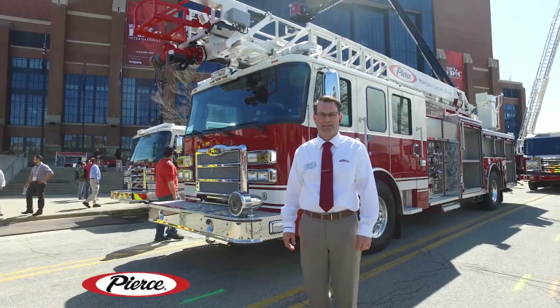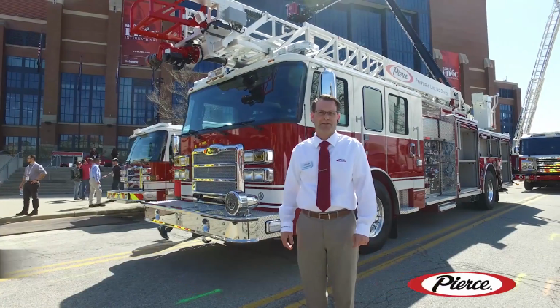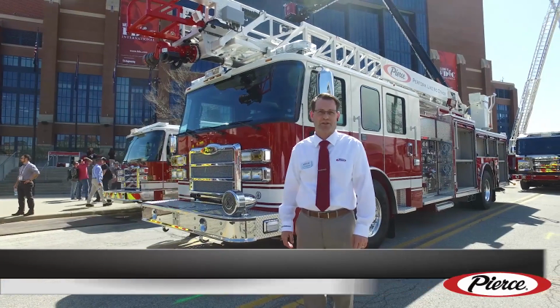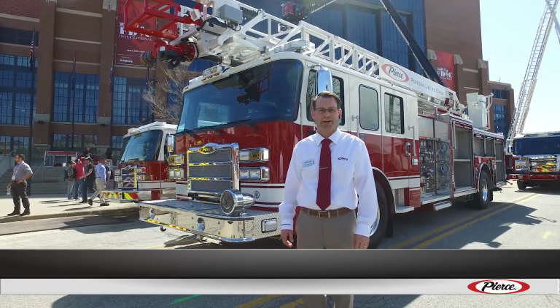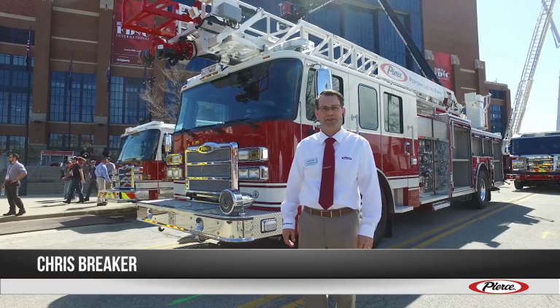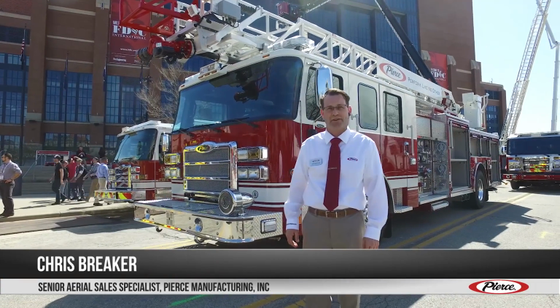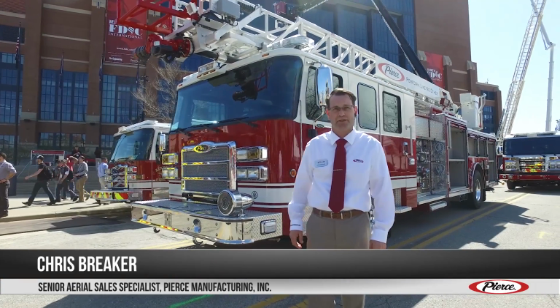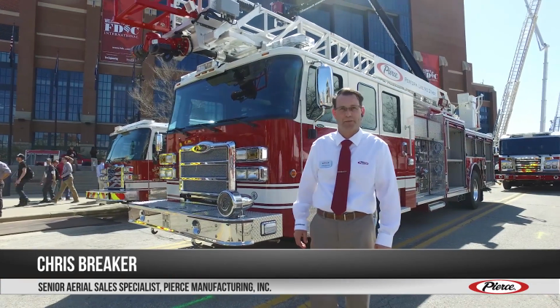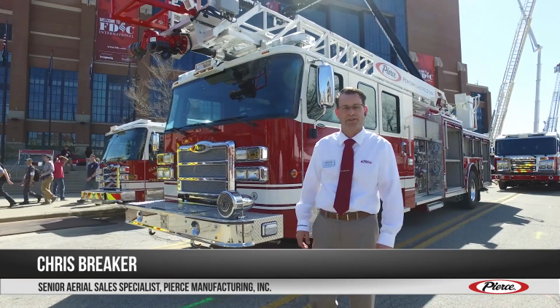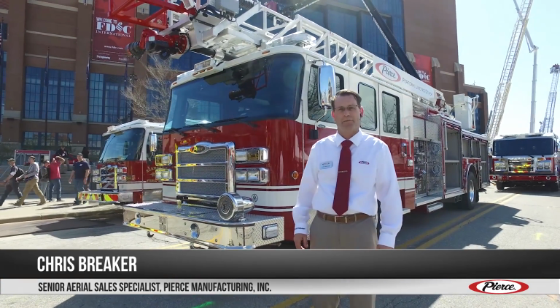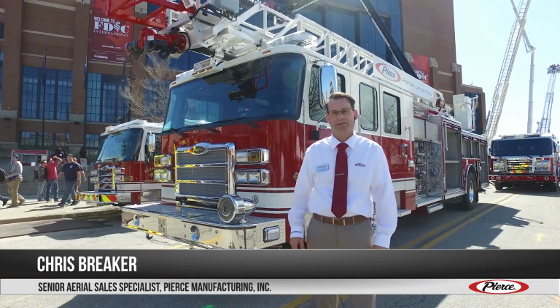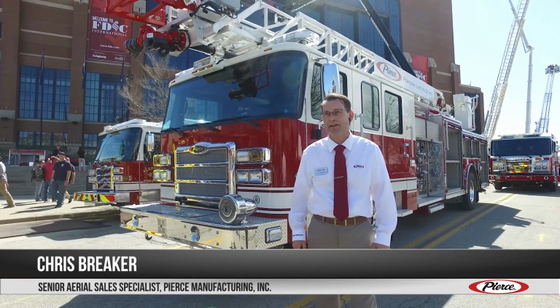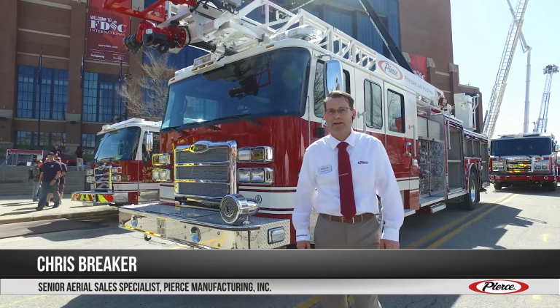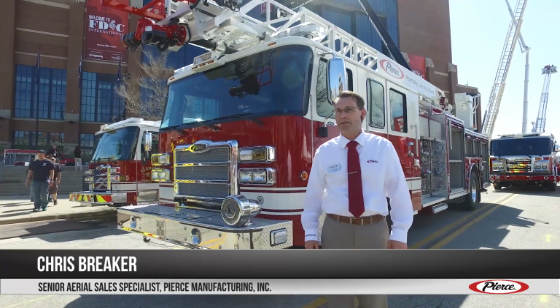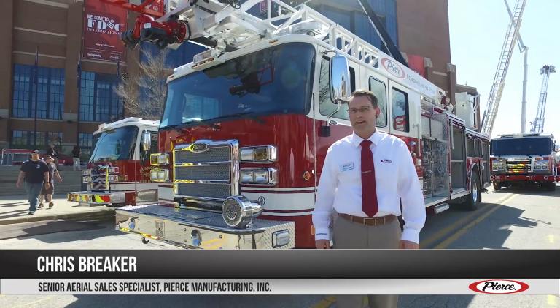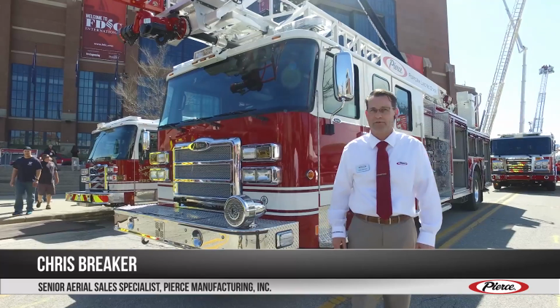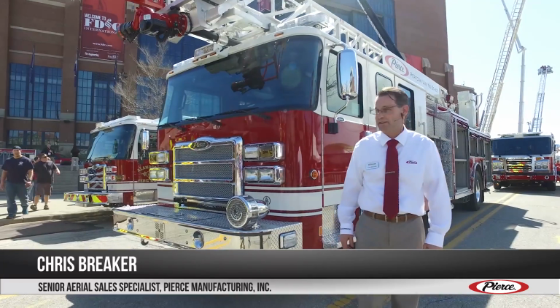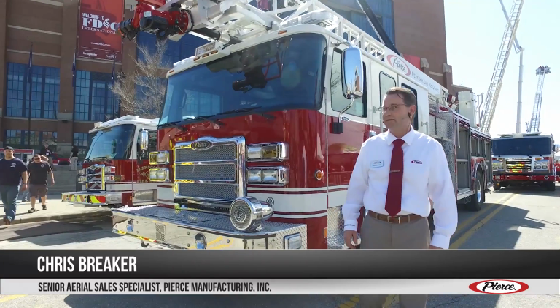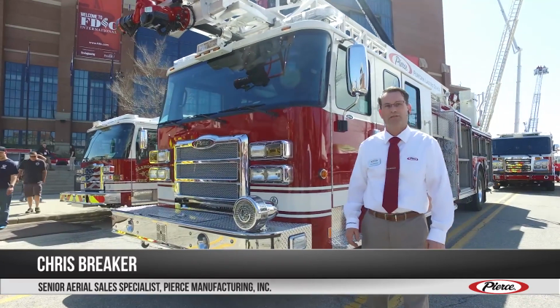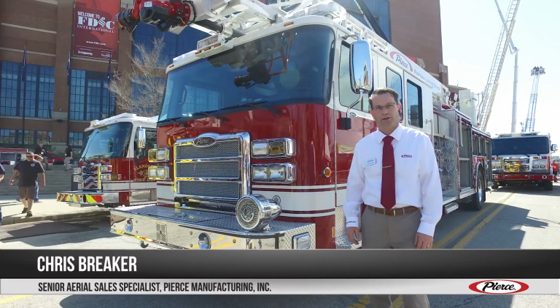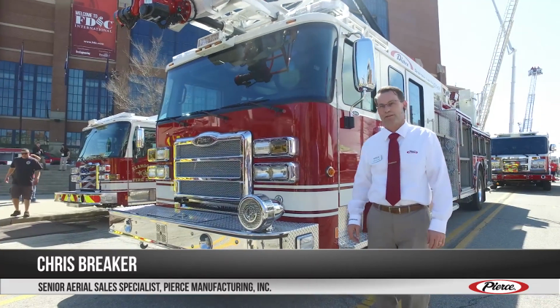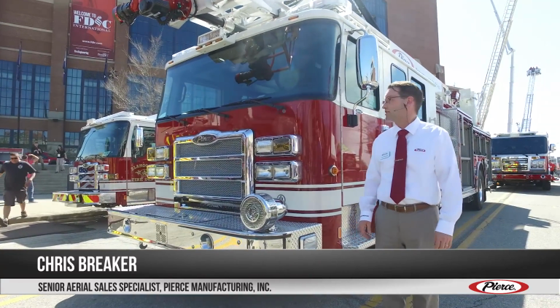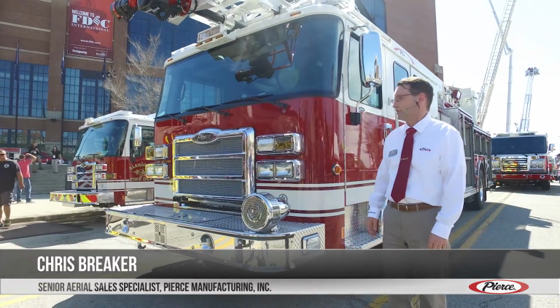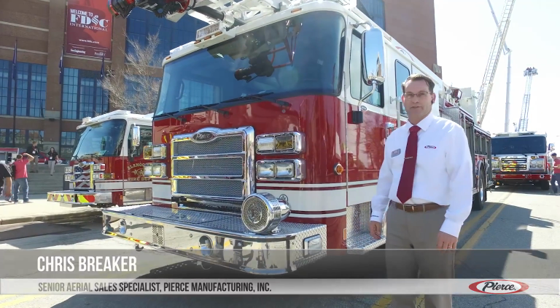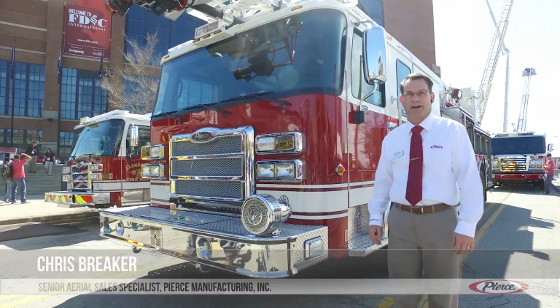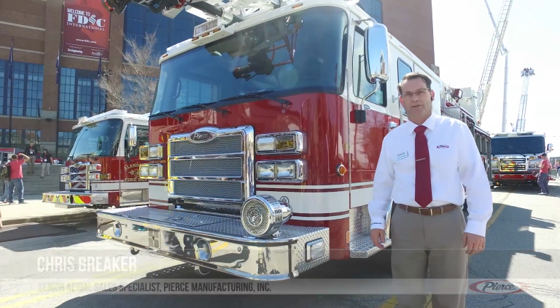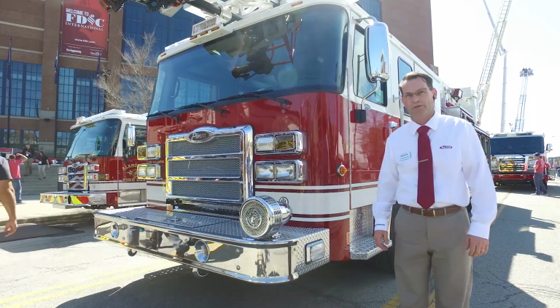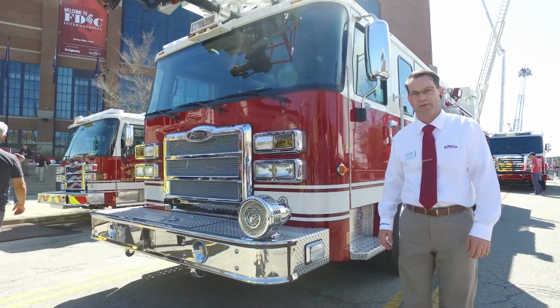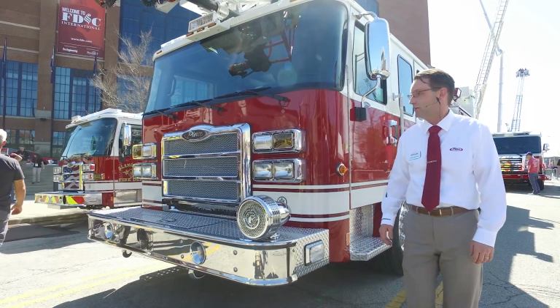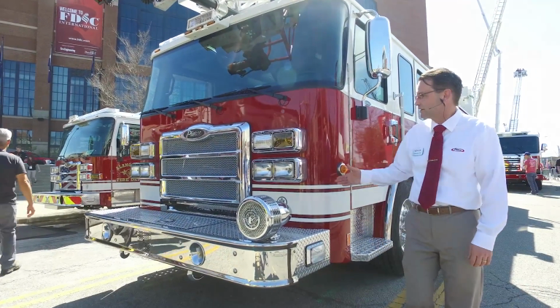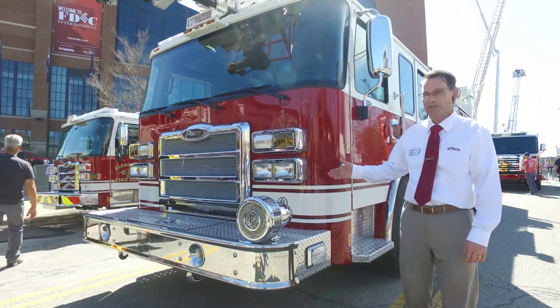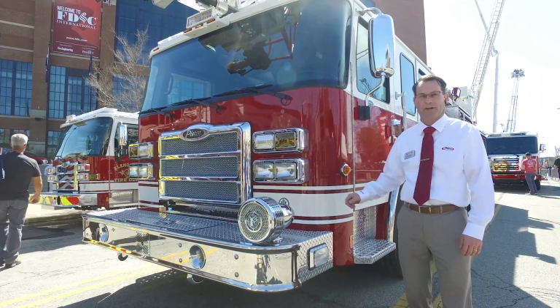Hello, Chris Breaker, Senior Aerial Sales Specialist here at Pierce. I'm here today at FDIC taking a look at the 75-foot stock unit that we do have here on display.